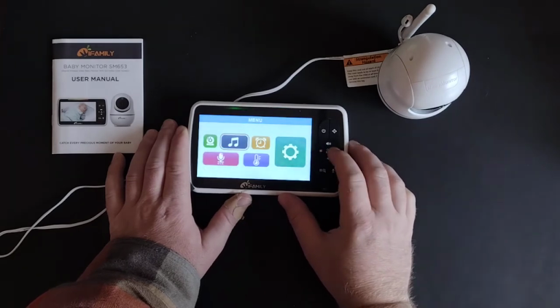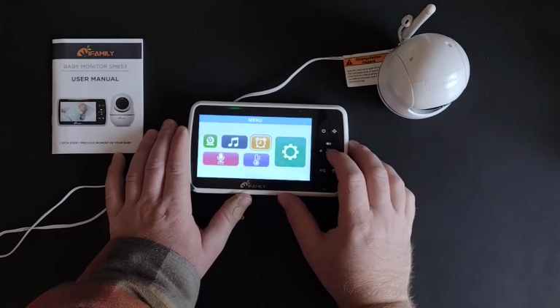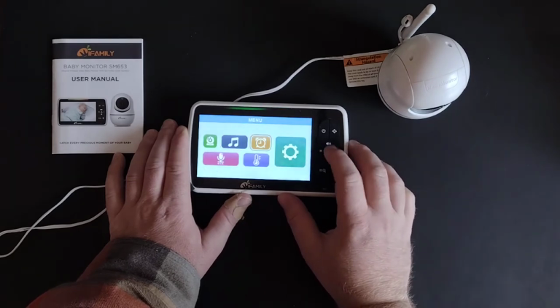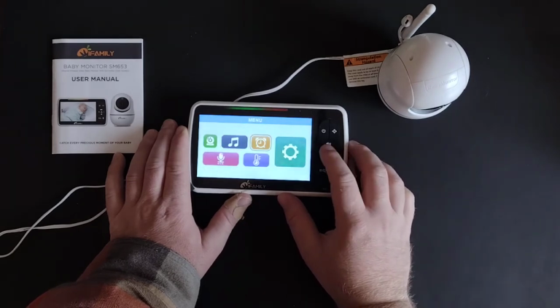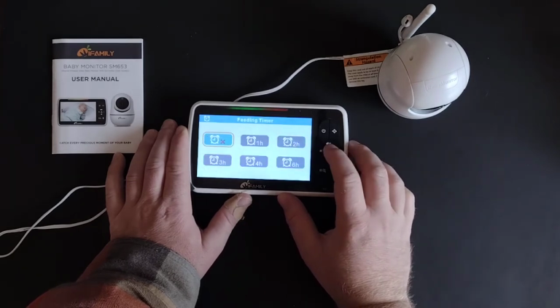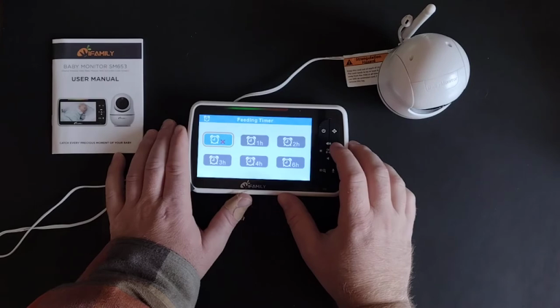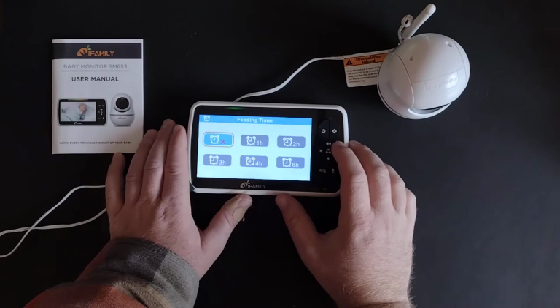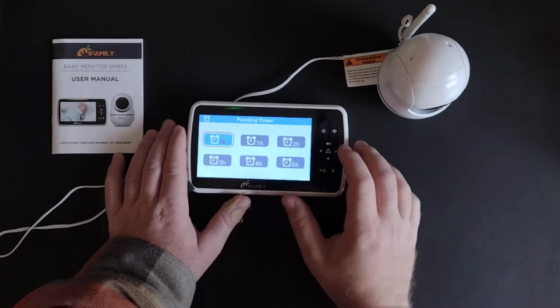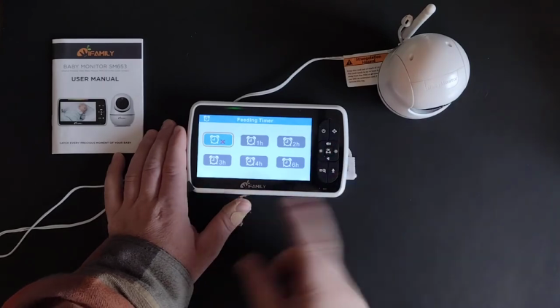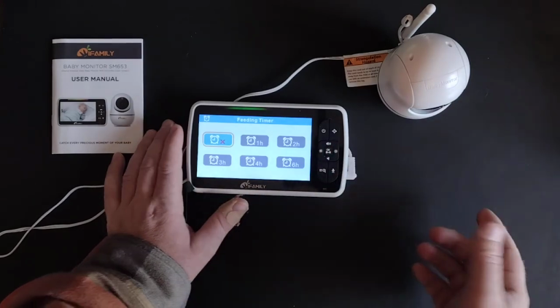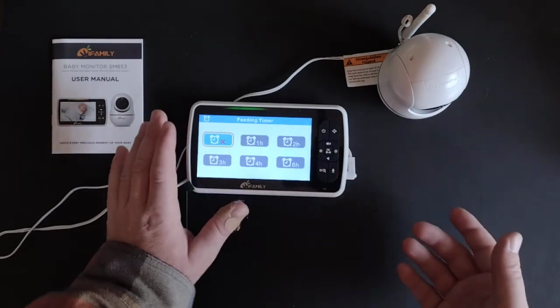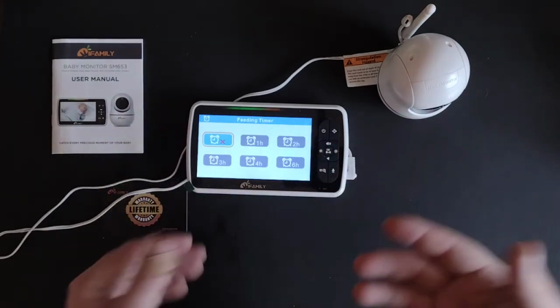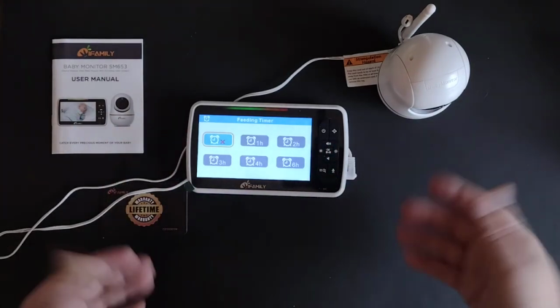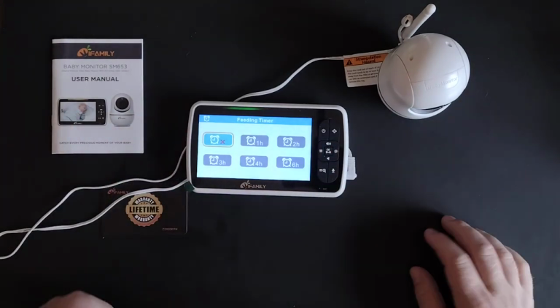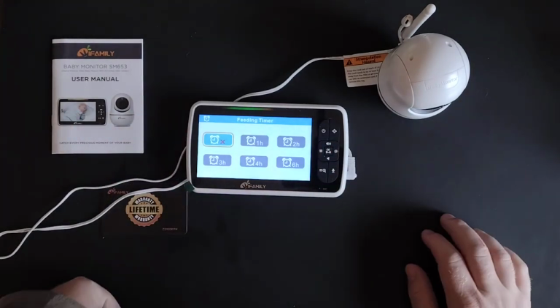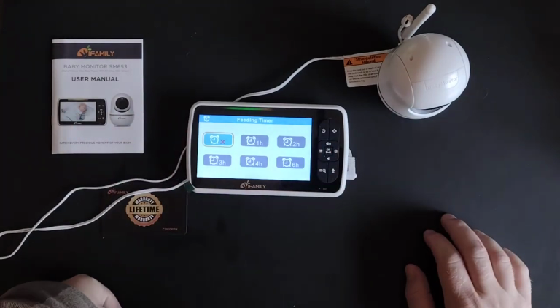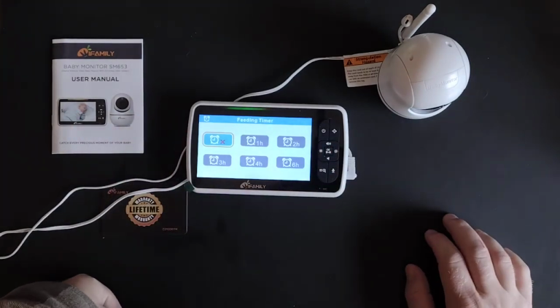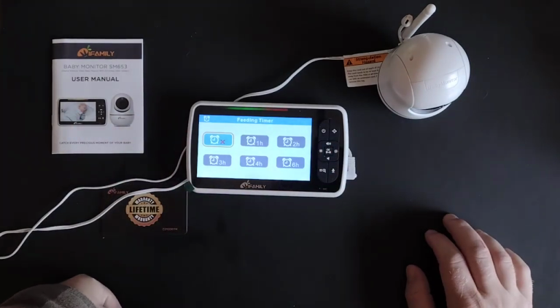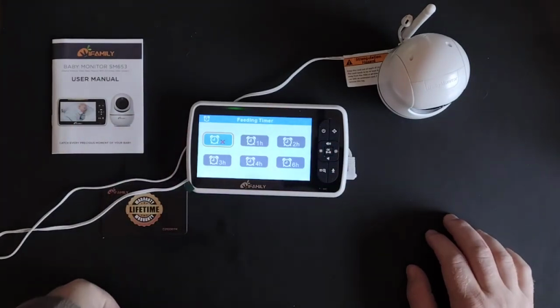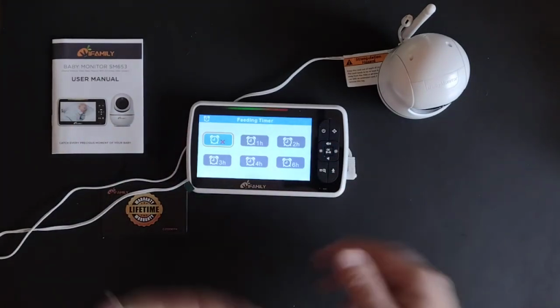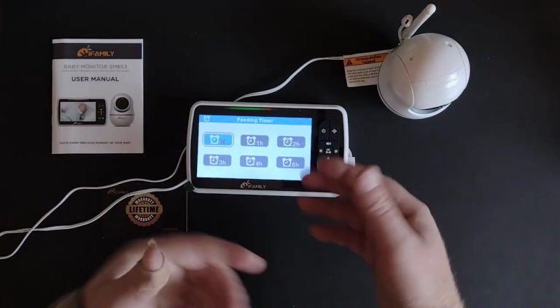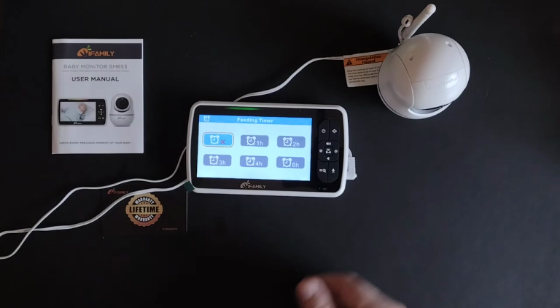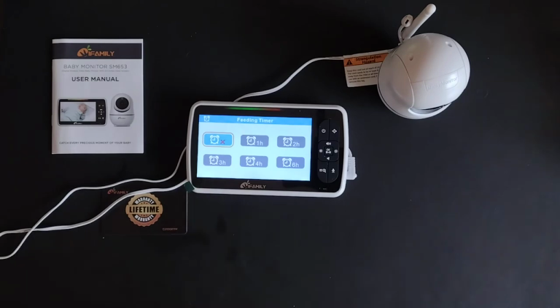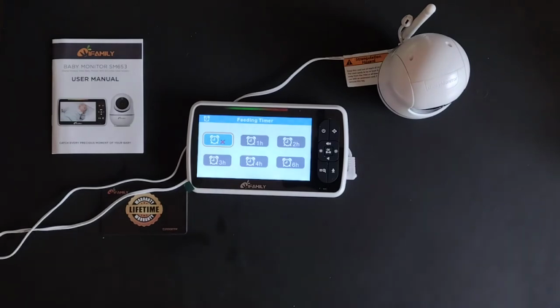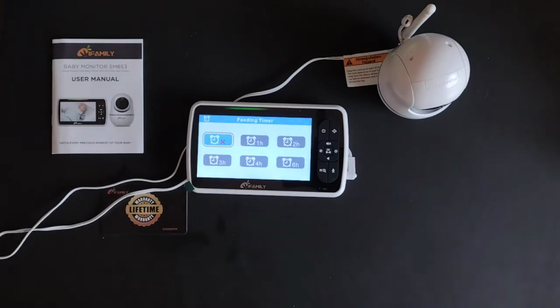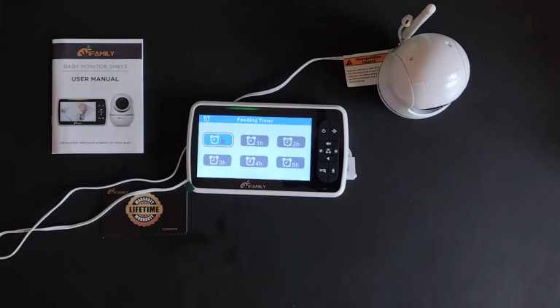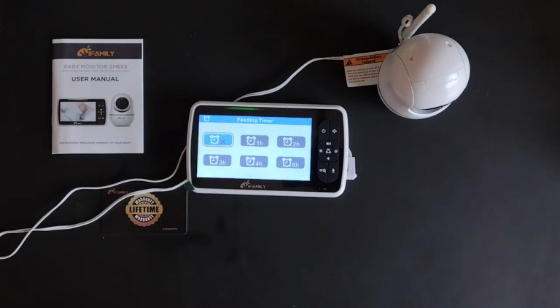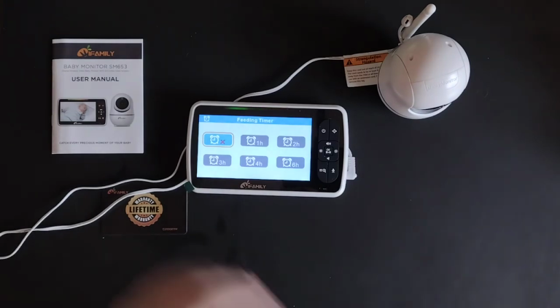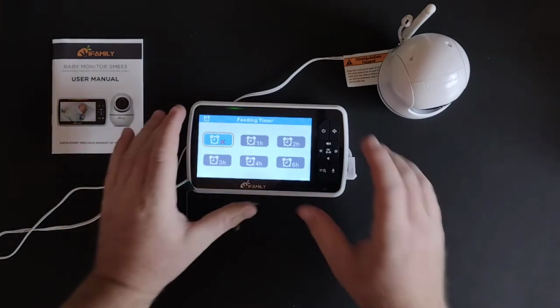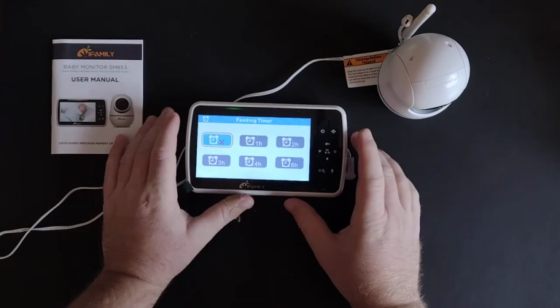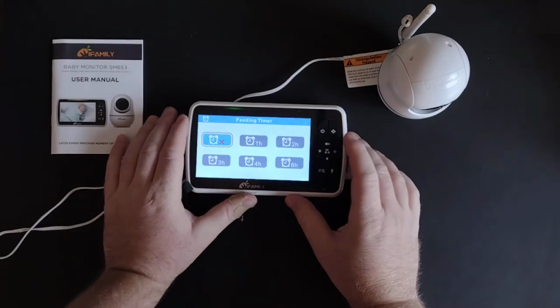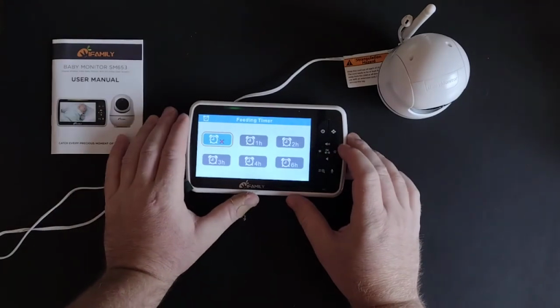The next setting is a feeding timer that you can set to help remind yourself when they need to be fed — there'll be an audible ring that goes off to let you know it's time to feed.